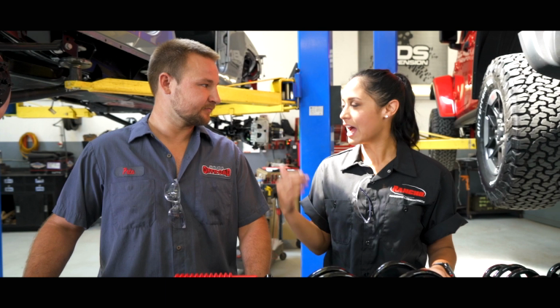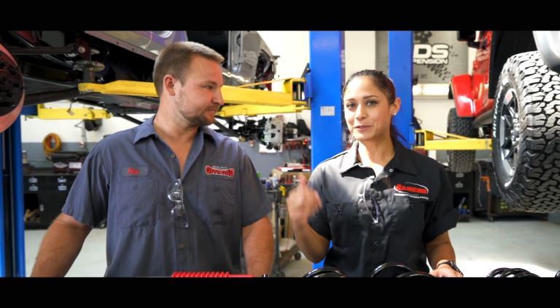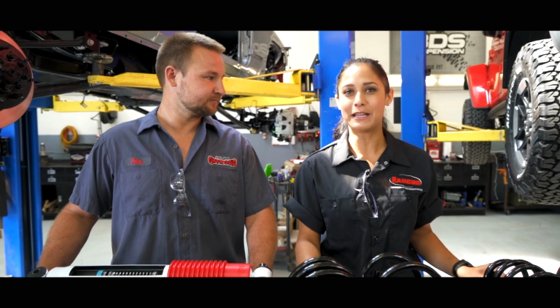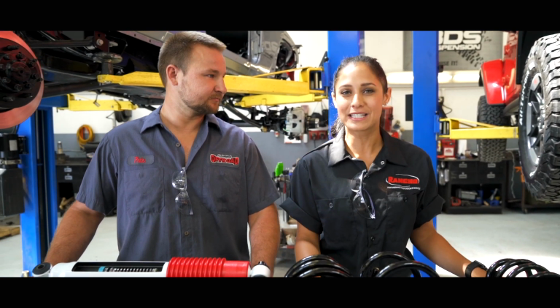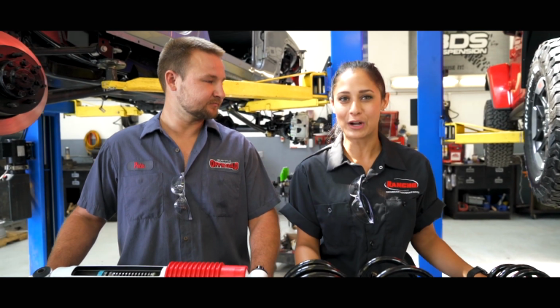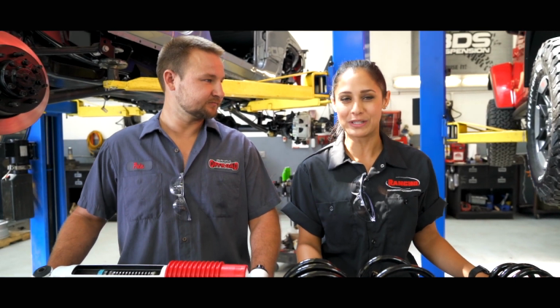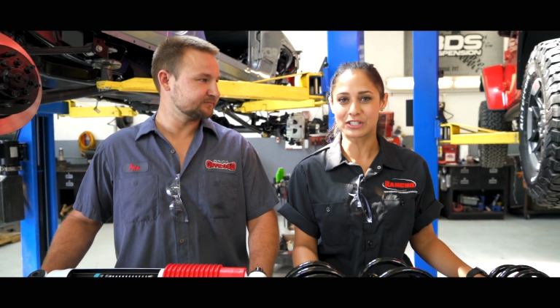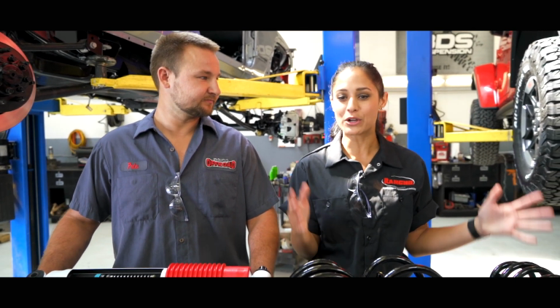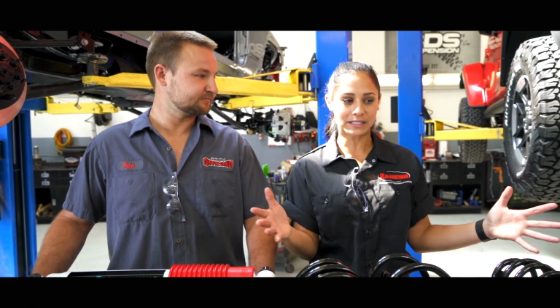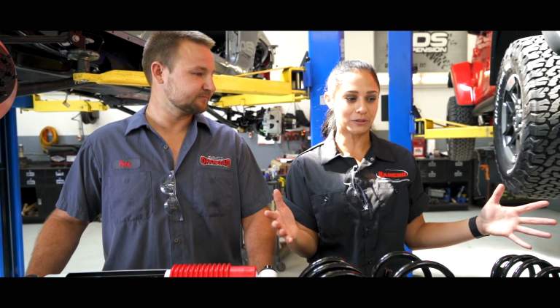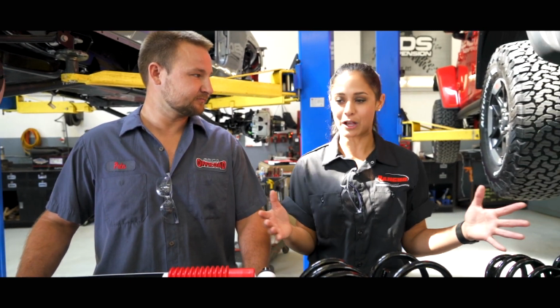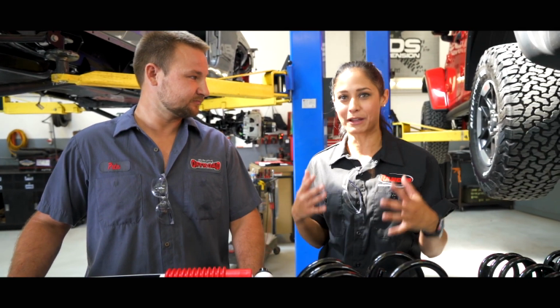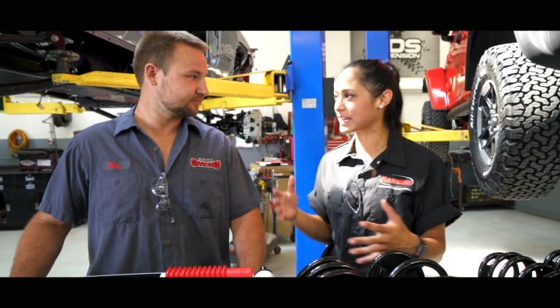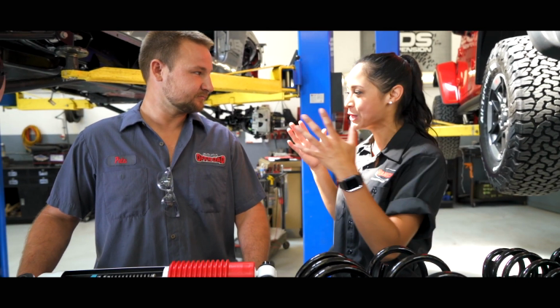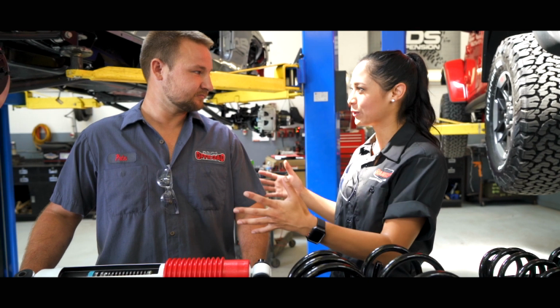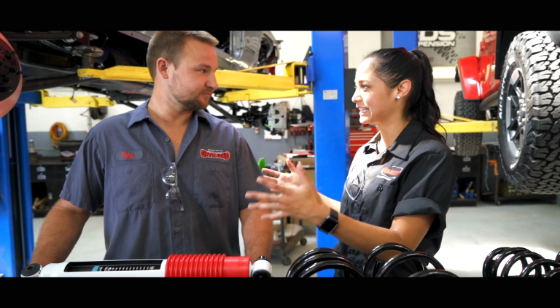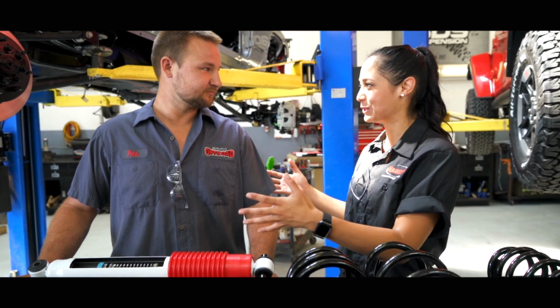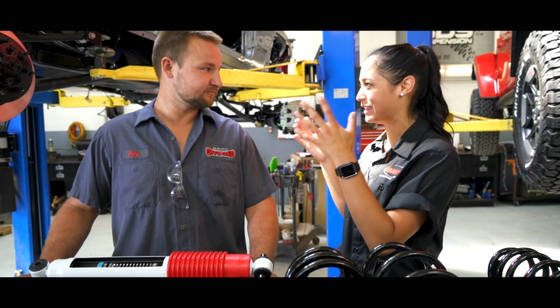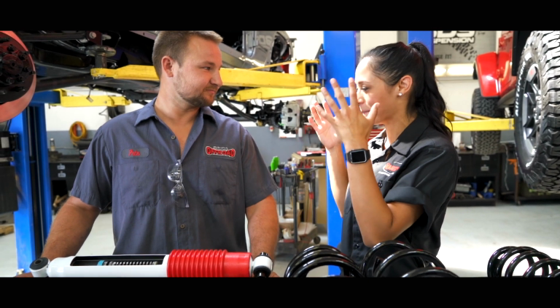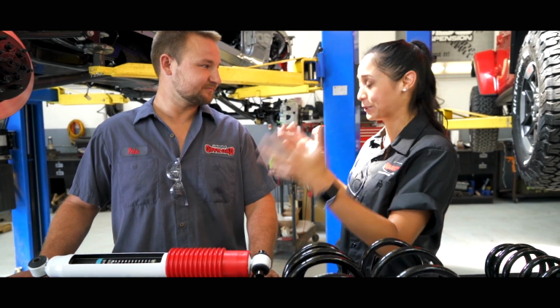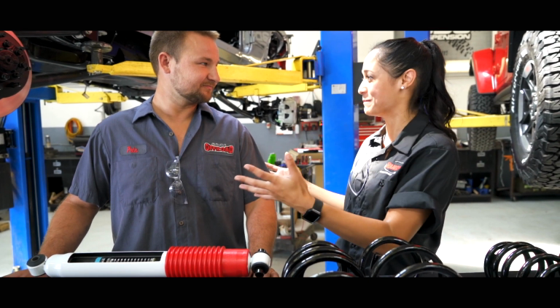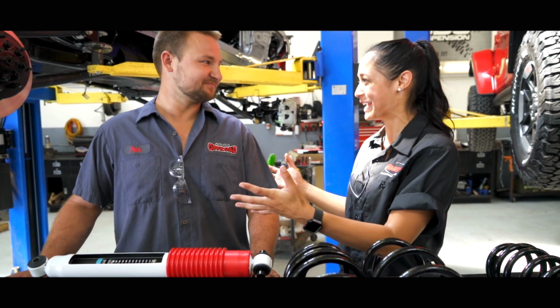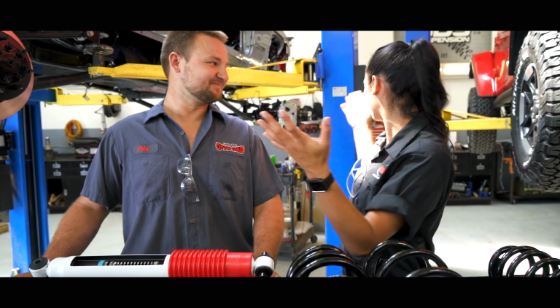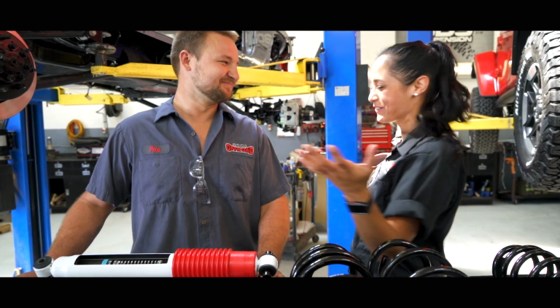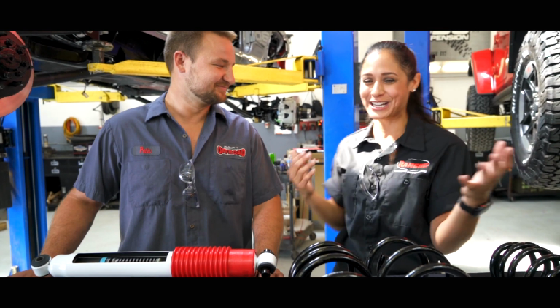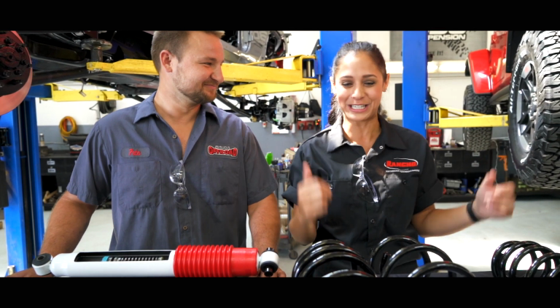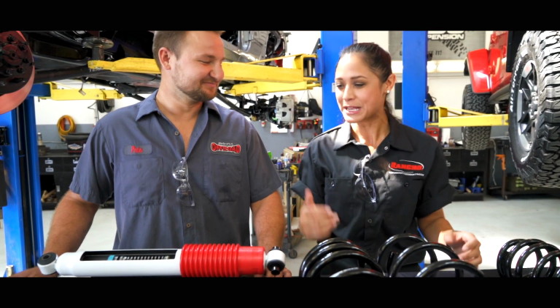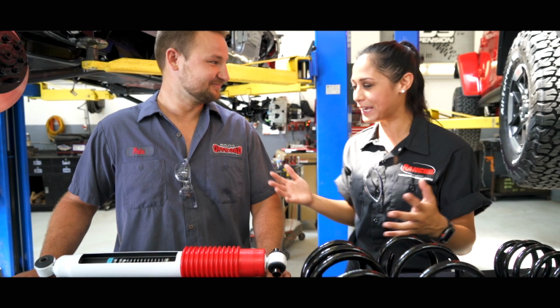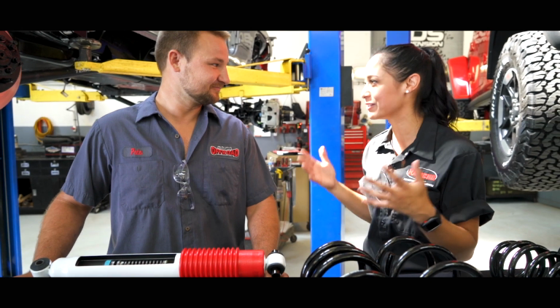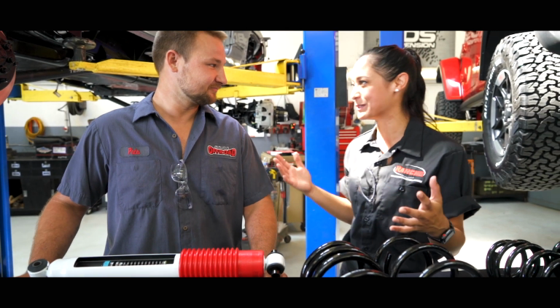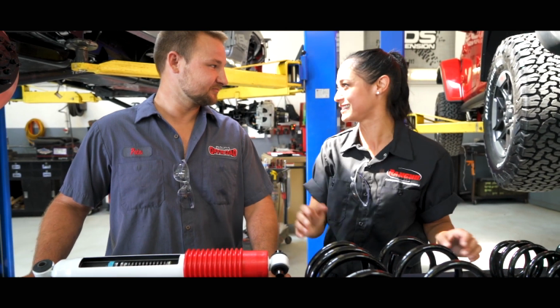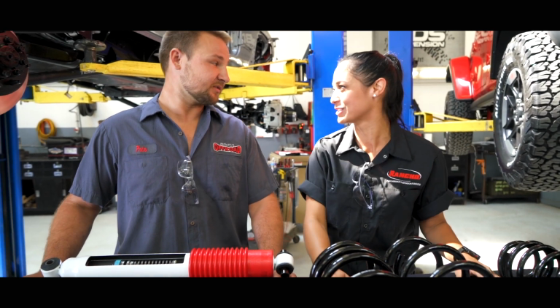I've grabbed Pete — Pete is gonna help me do this install. I know it's very simple to do, but it's my first time, so we're gonna leave it to pretty much the man behind all of this over here. He's gonna teach me. Pete, how simple is this install?